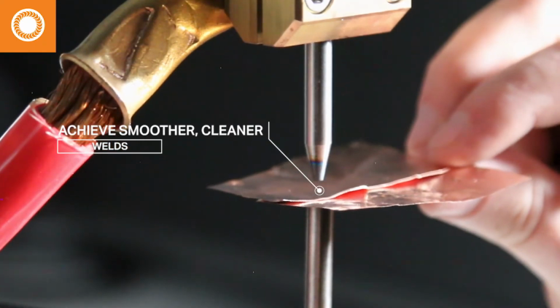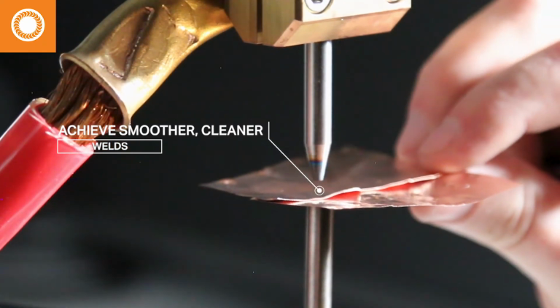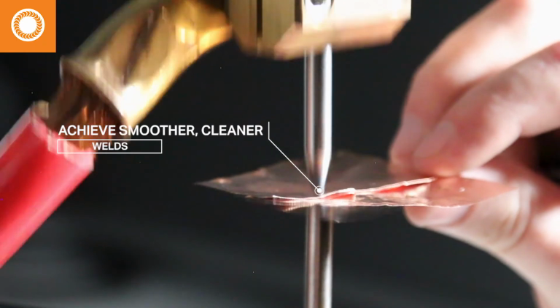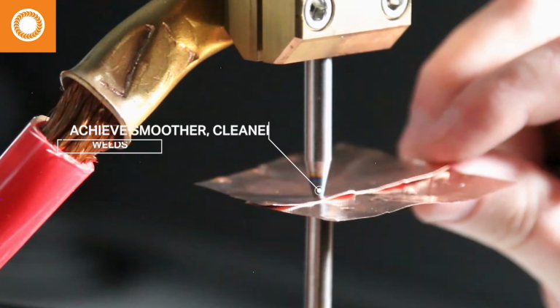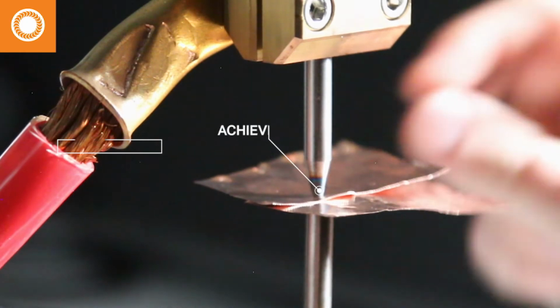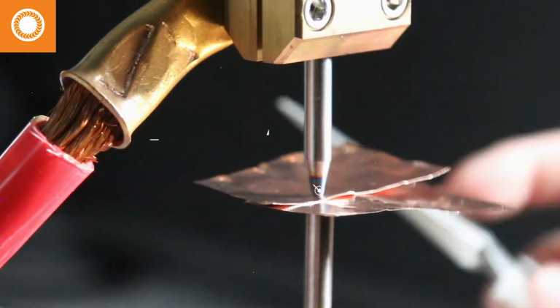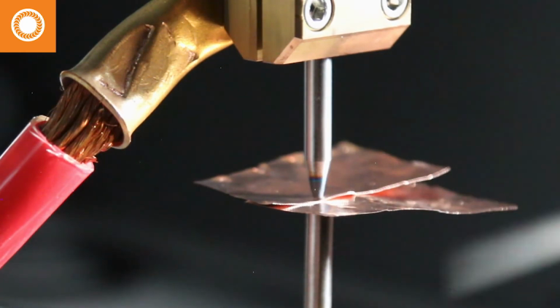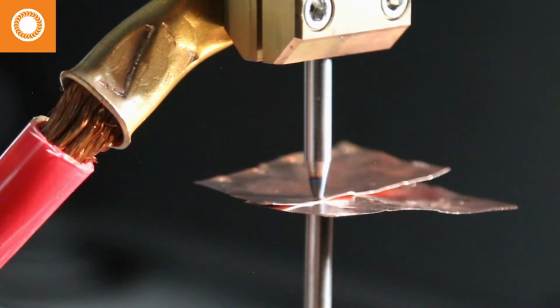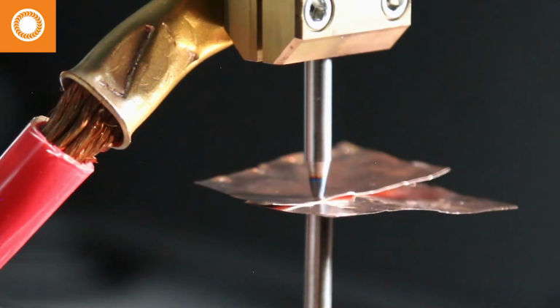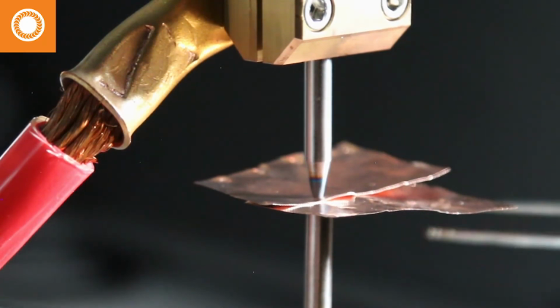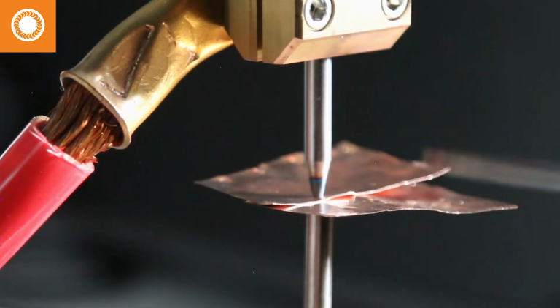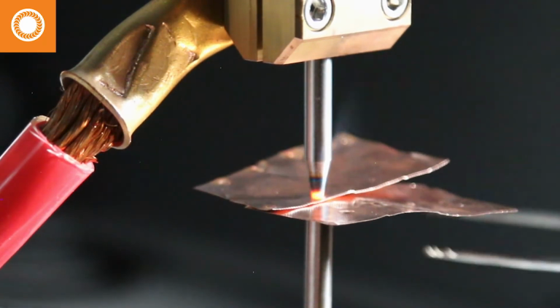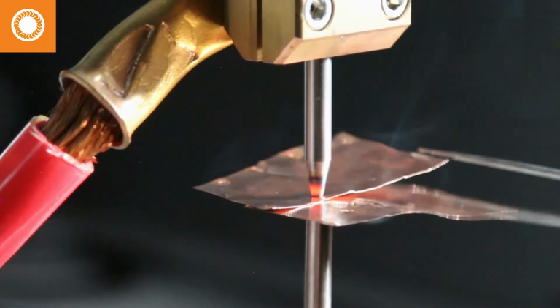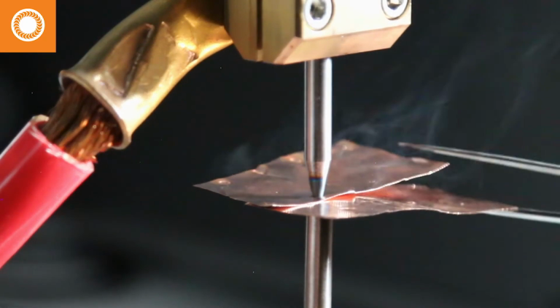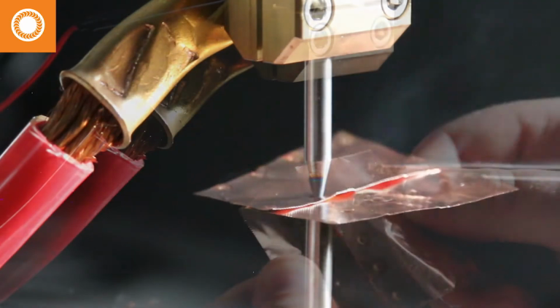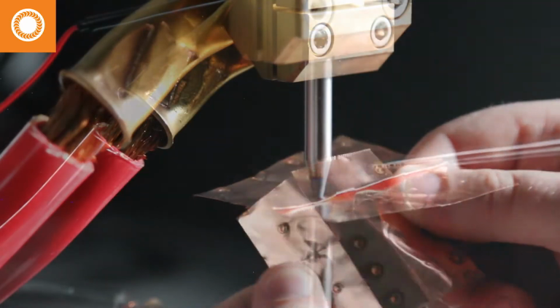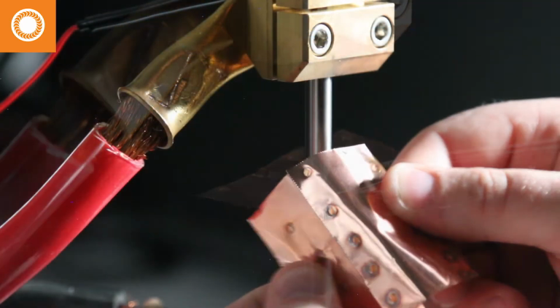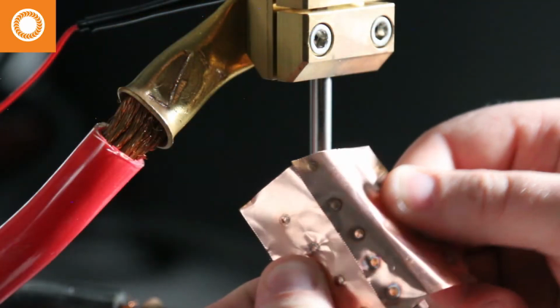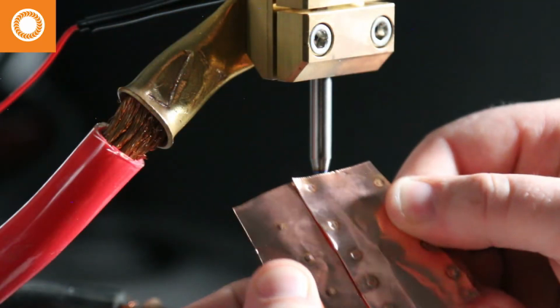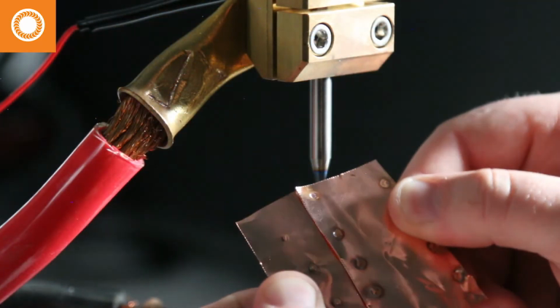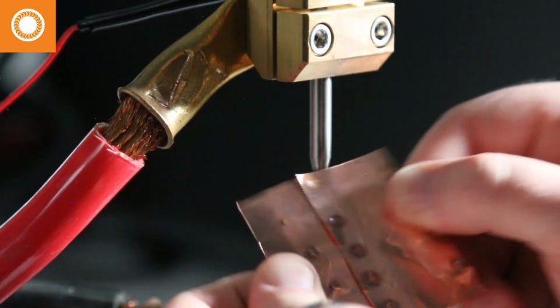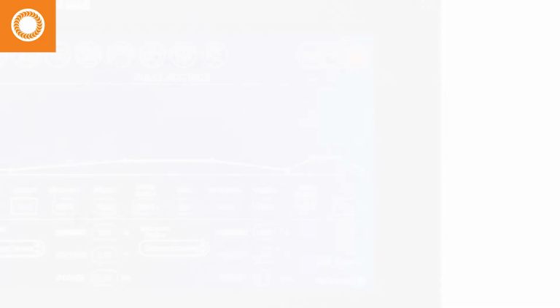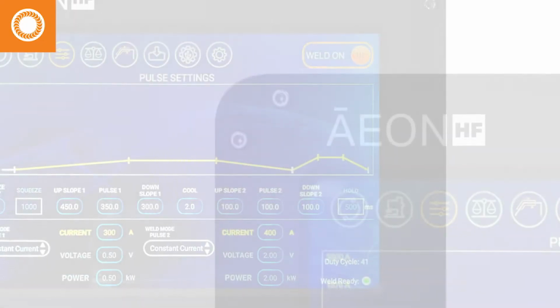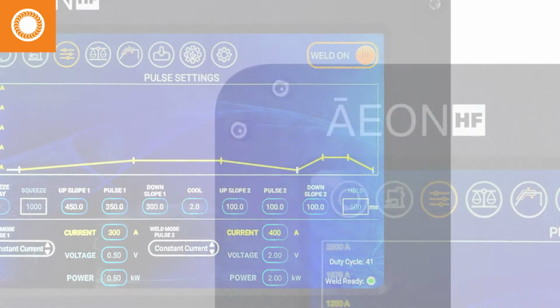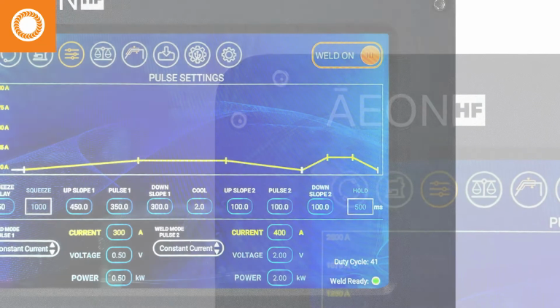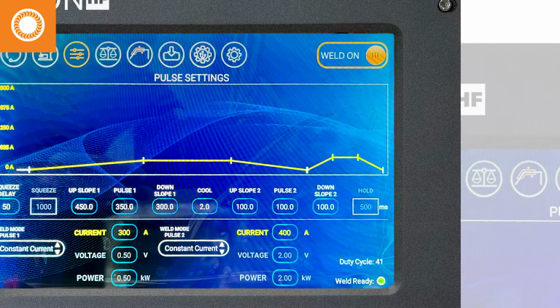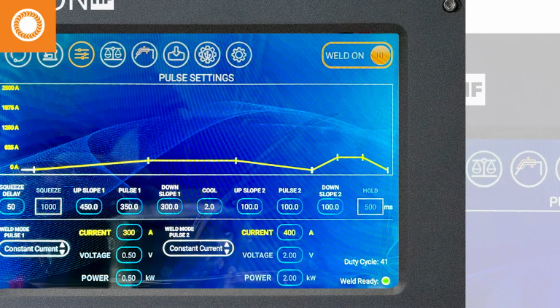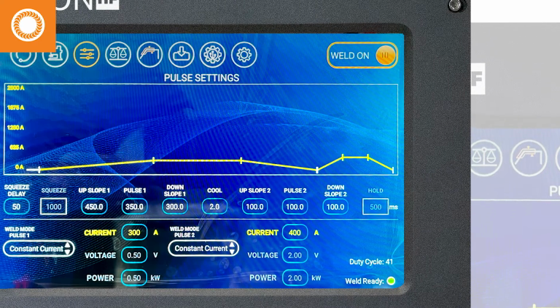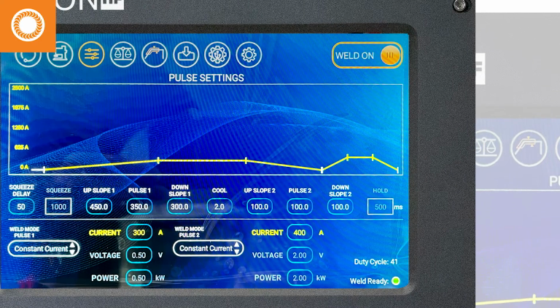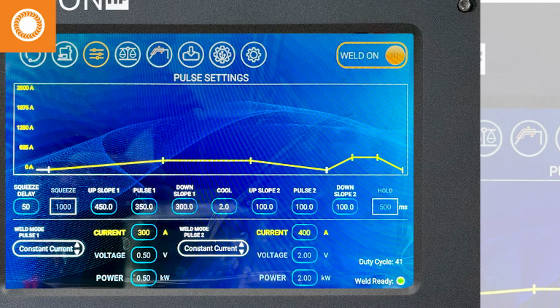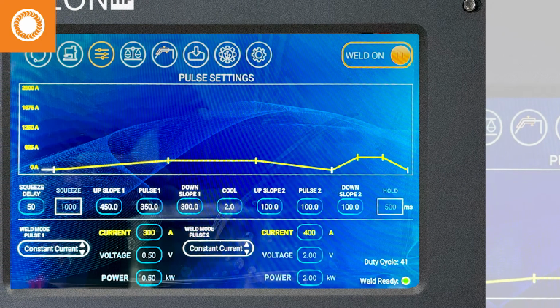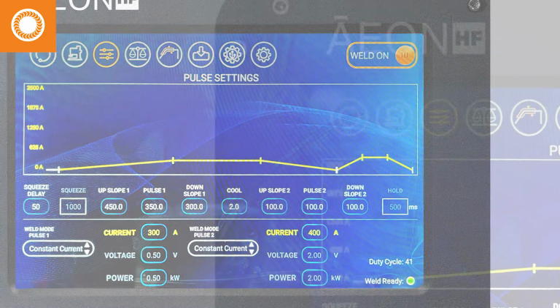Yes, the Aon HF is faster, but you can also create a slow, soft increase in energy as opposed to a coarse punch, resulting in less splash and a more refined look. Digital control is a Sunstone hallmark and the Aon HF is no exception.